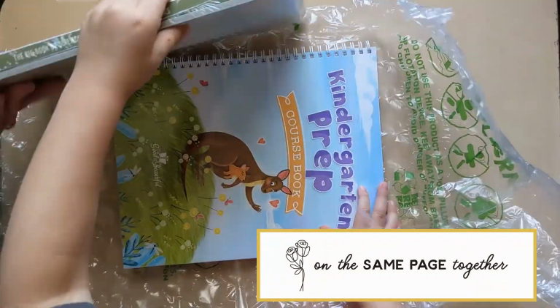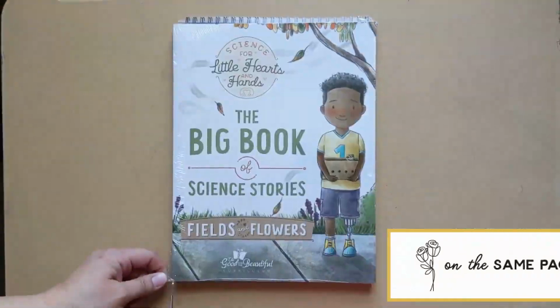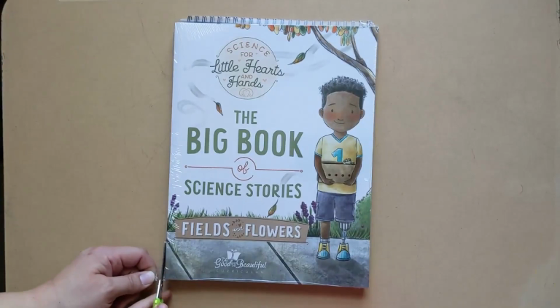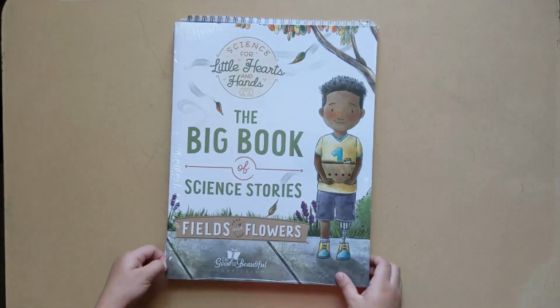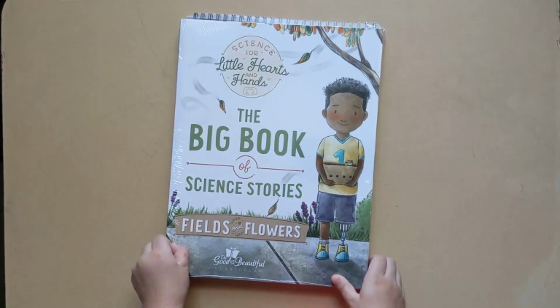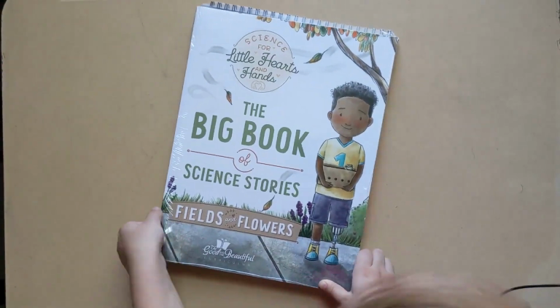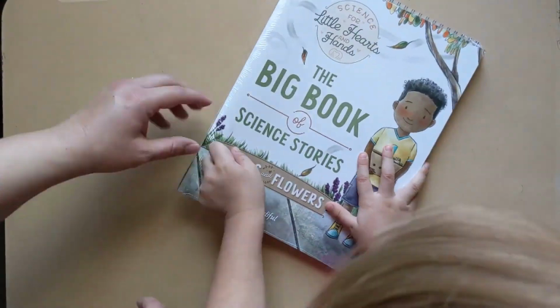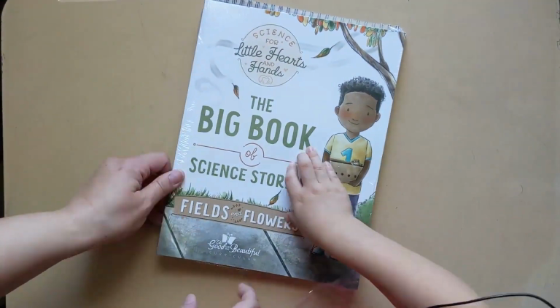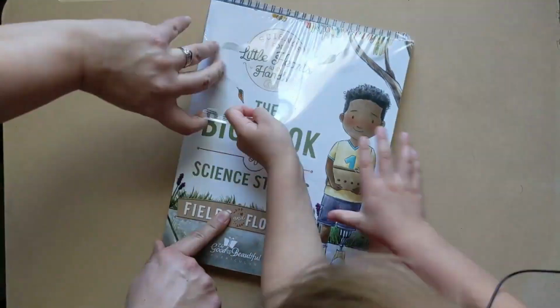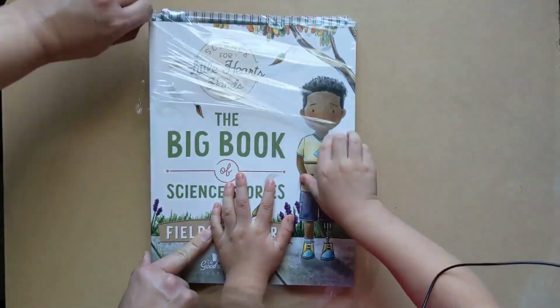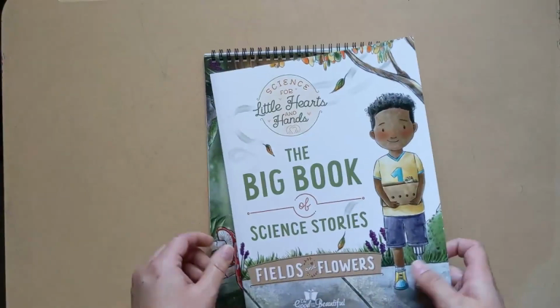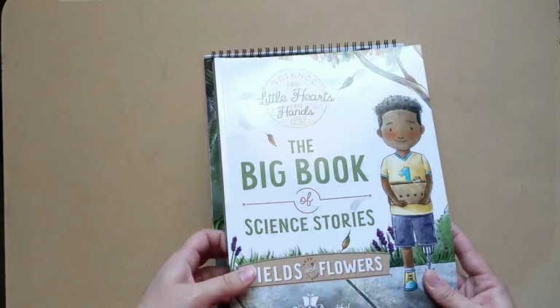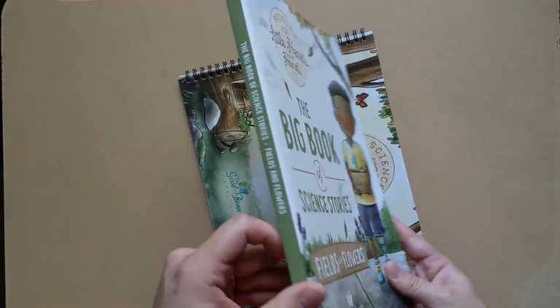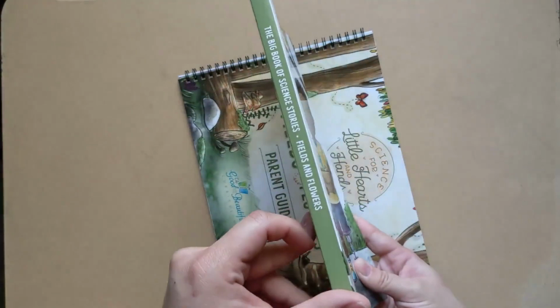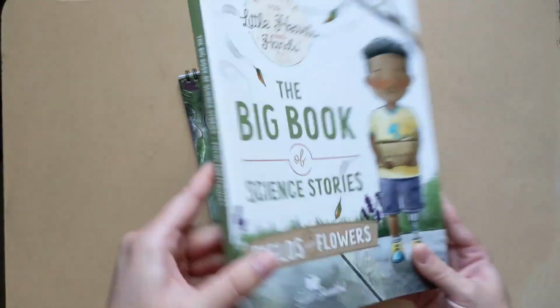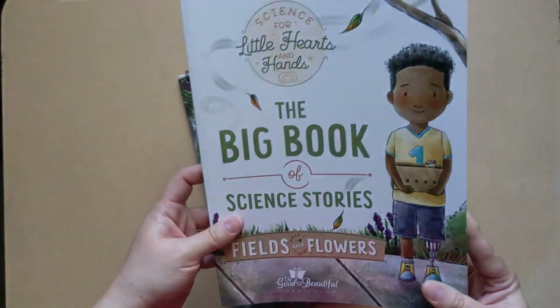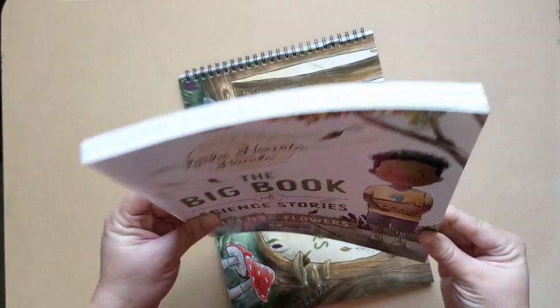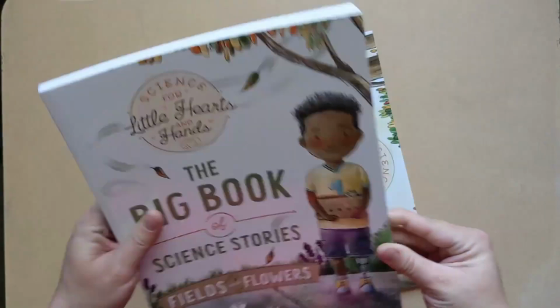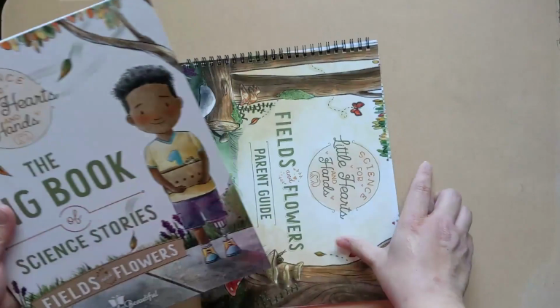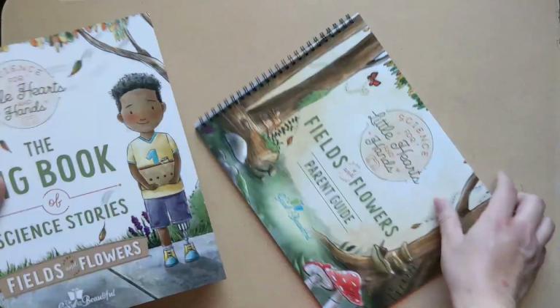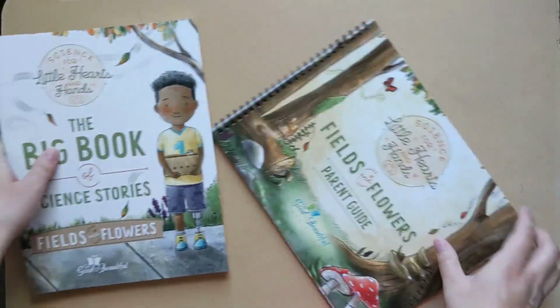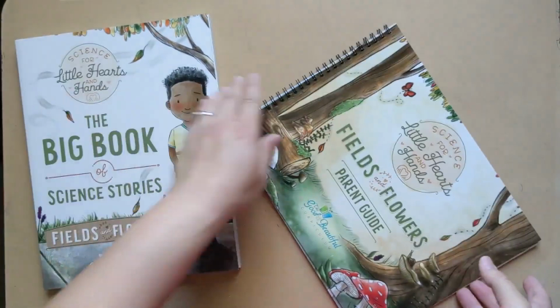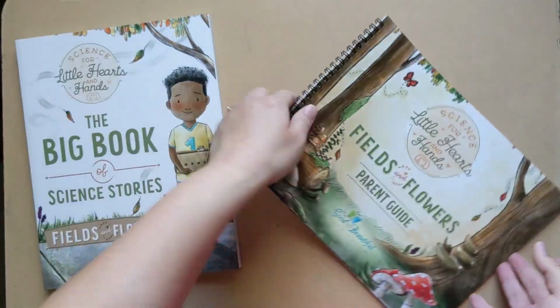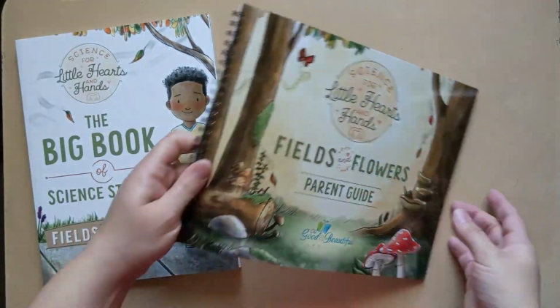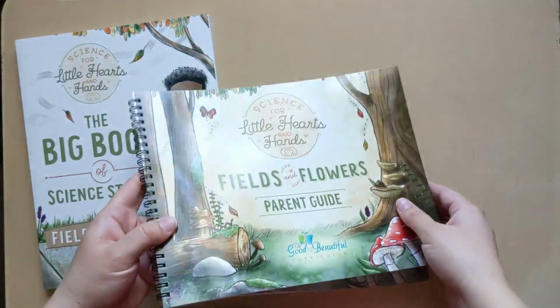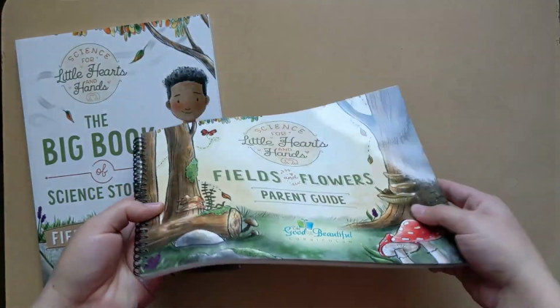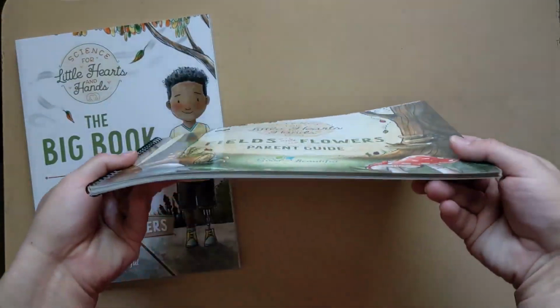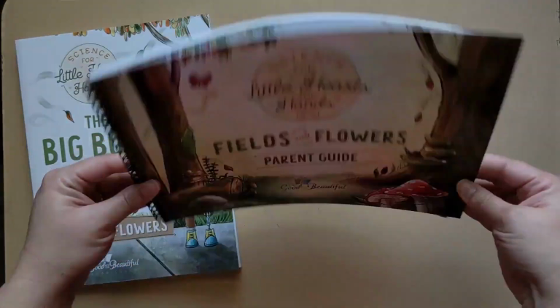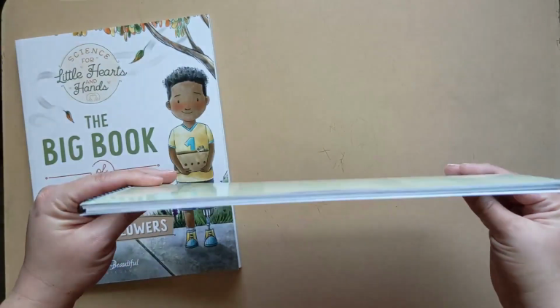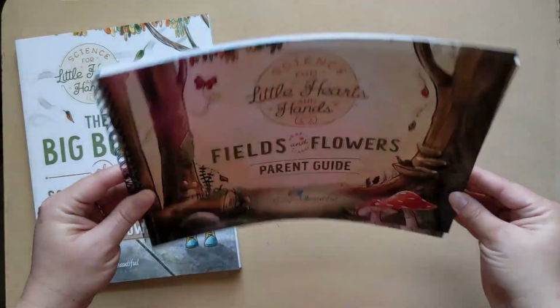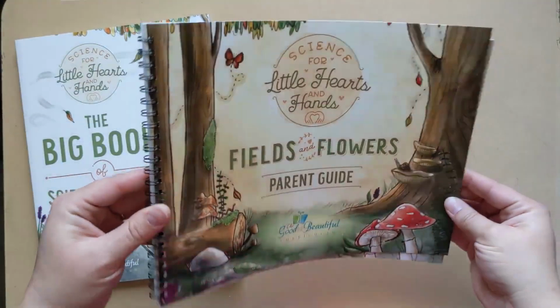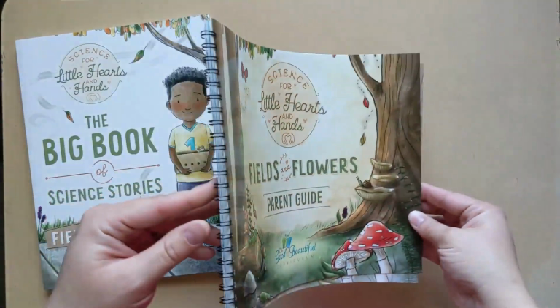Science for Little Hearts and Hands. So we get this big book of science stories and we get the parent guide, a nice little spiral bound book.